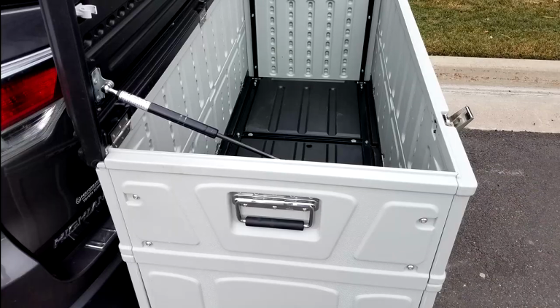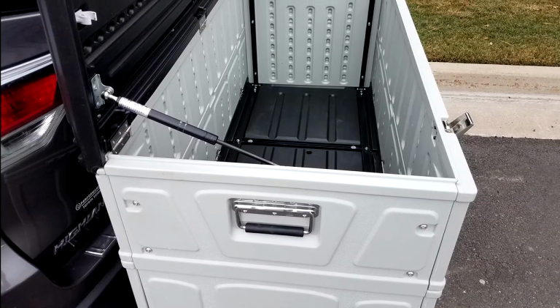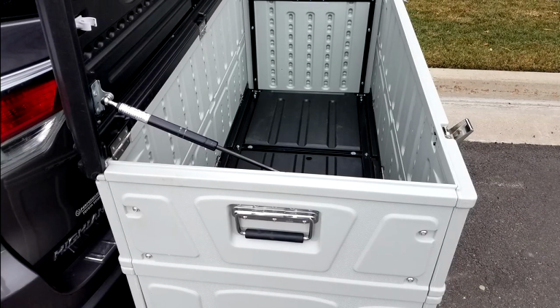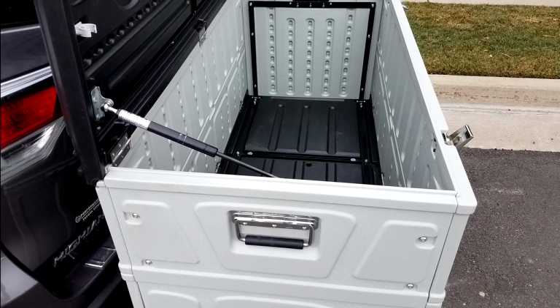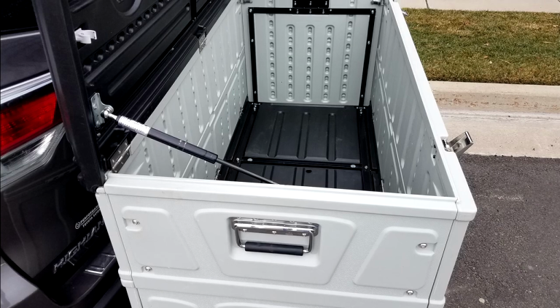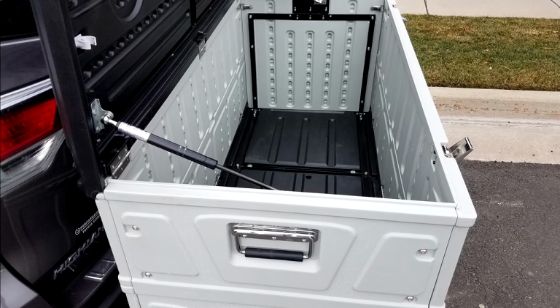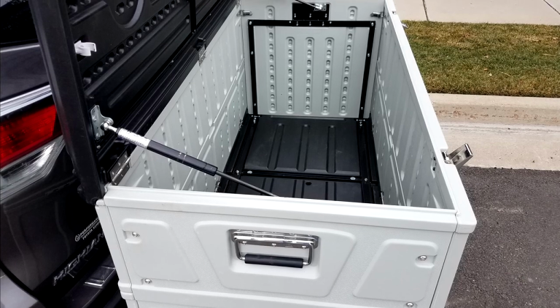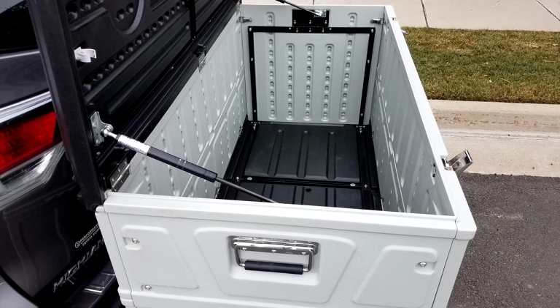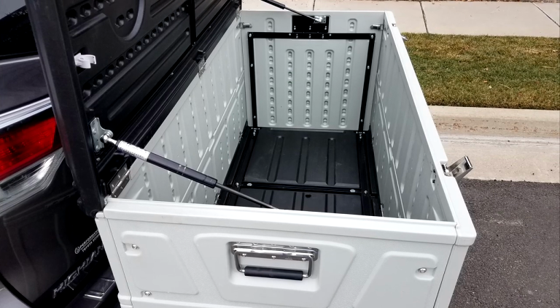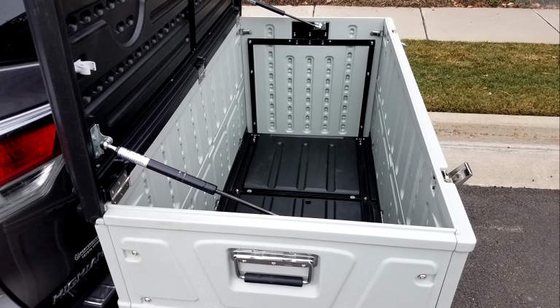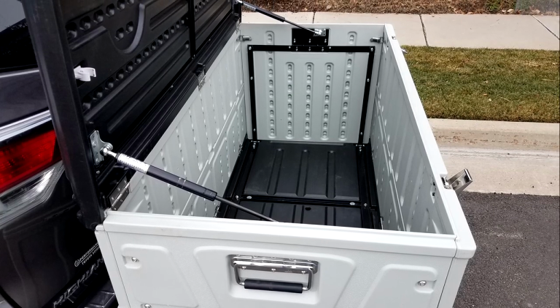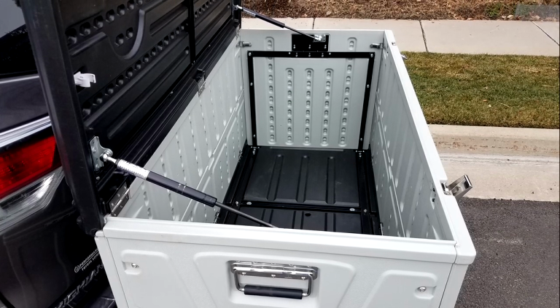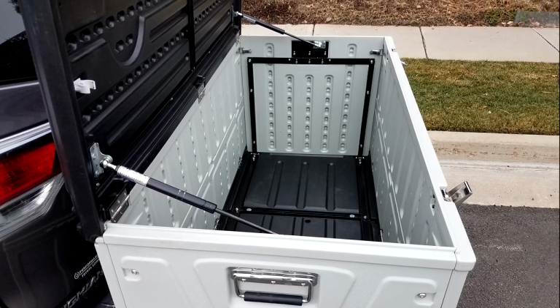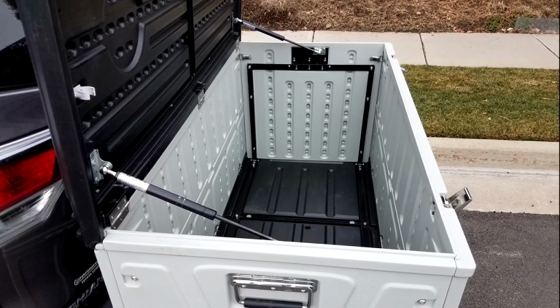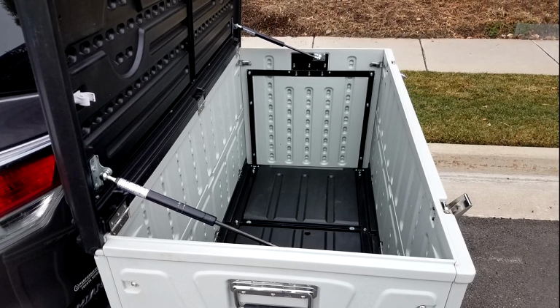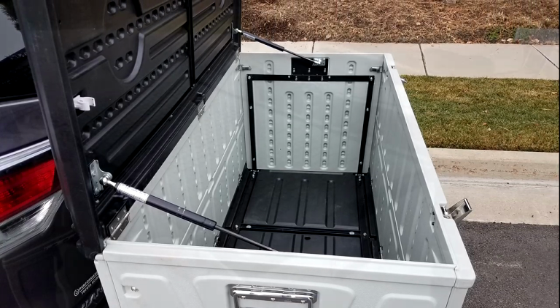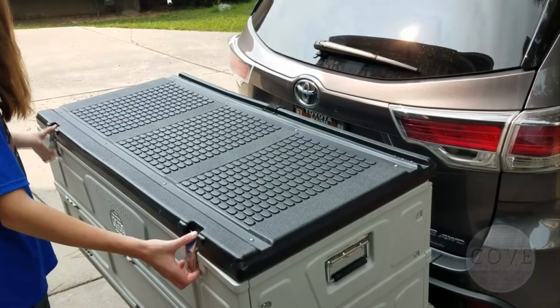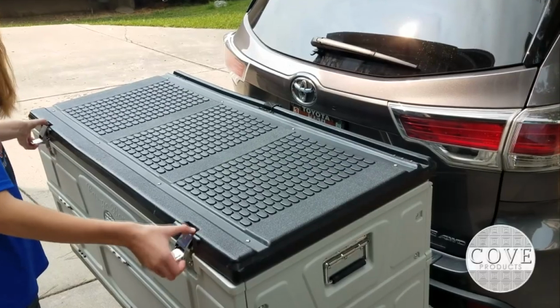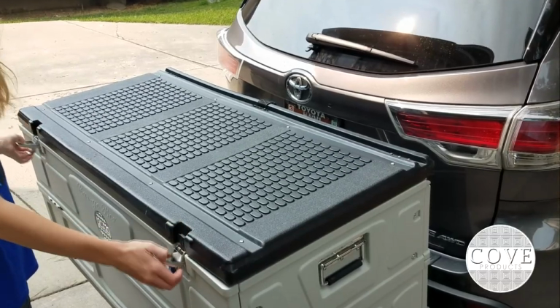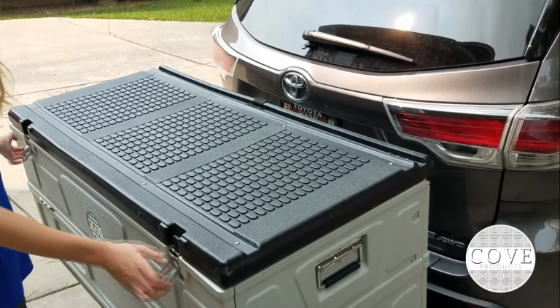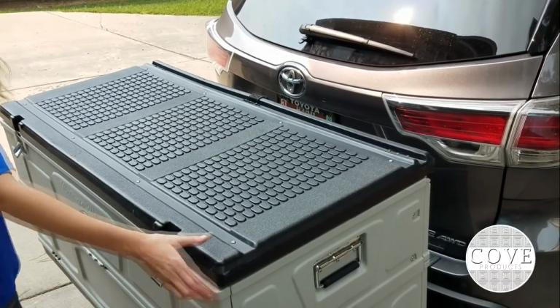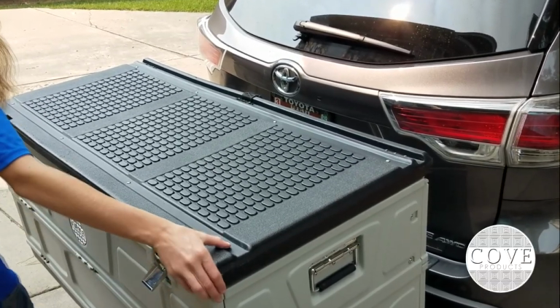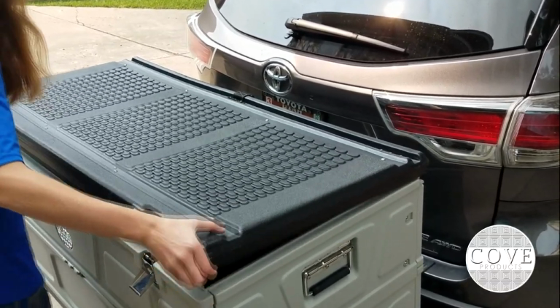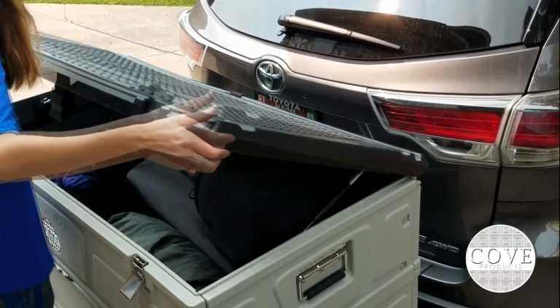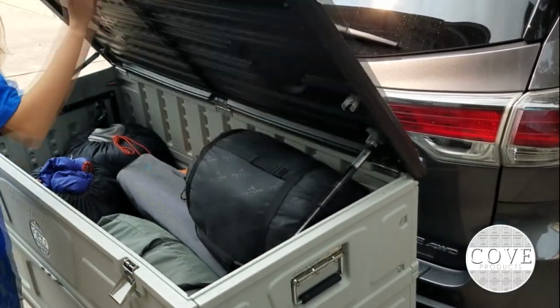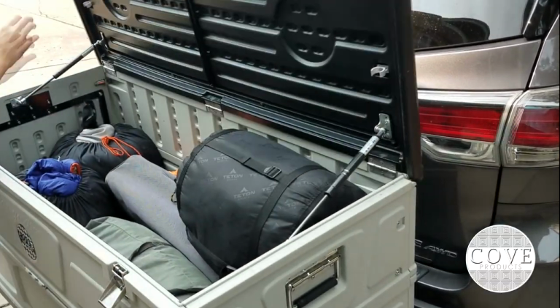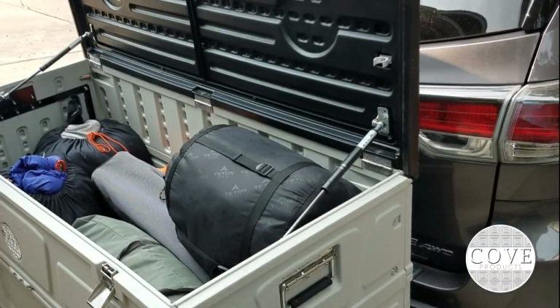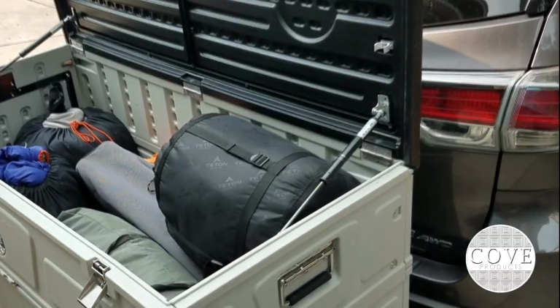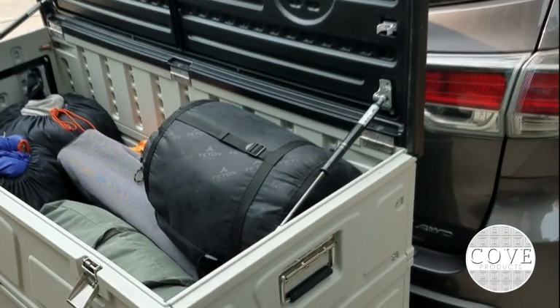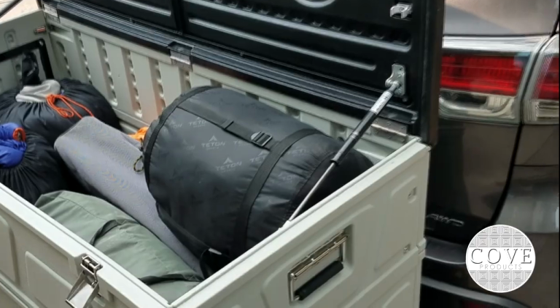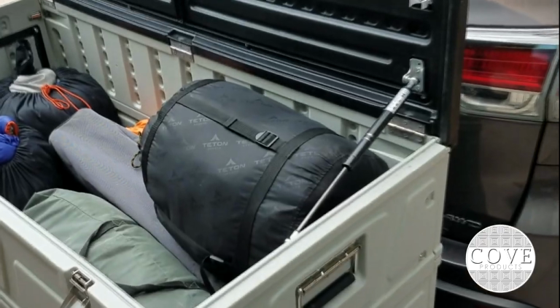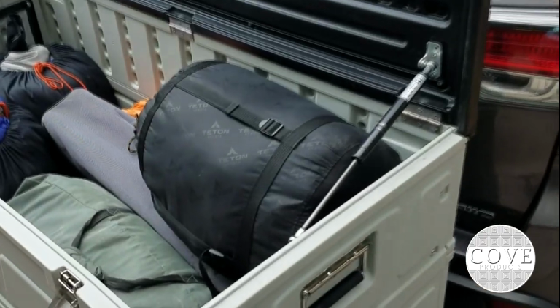The box carrier is made out of heavy duty polyurethane double wall construction with a powder coated steel frame for strength. The gas springs on both sides of the box hold the lid open, allowing you to load and unload your gear with both hands.